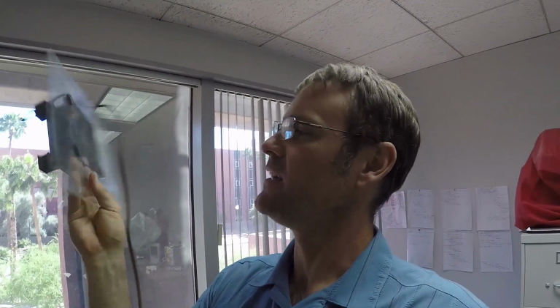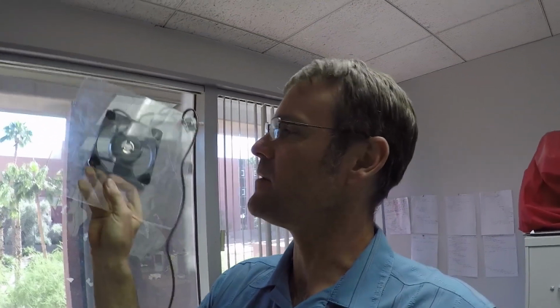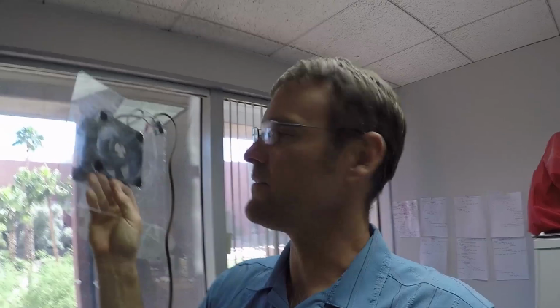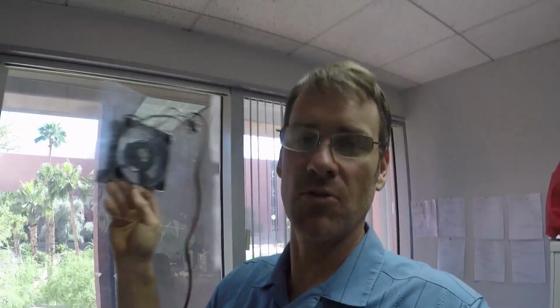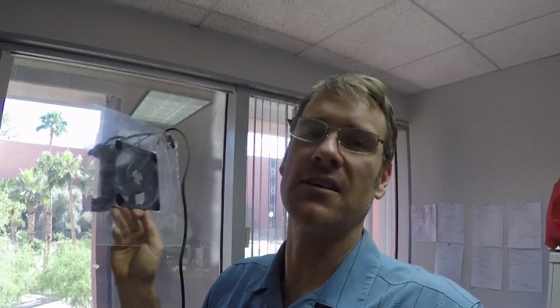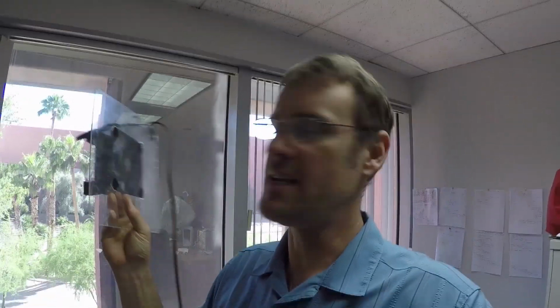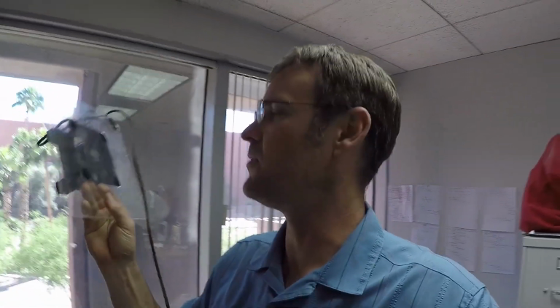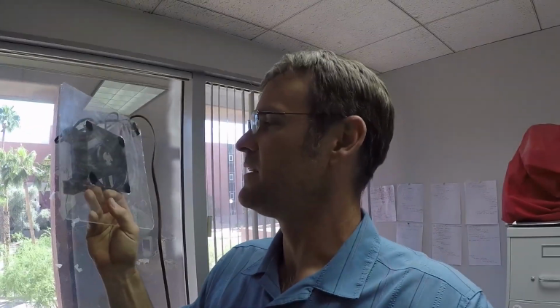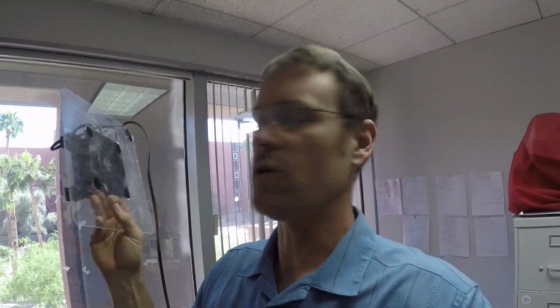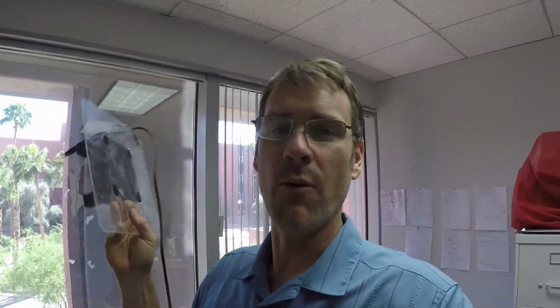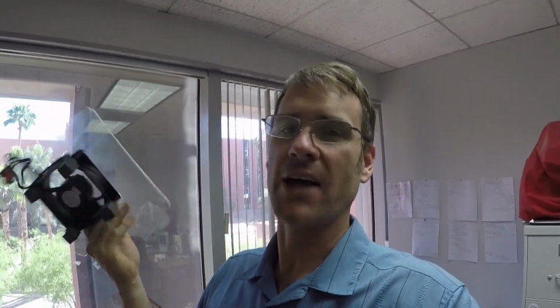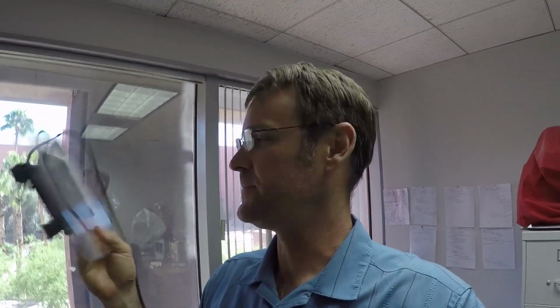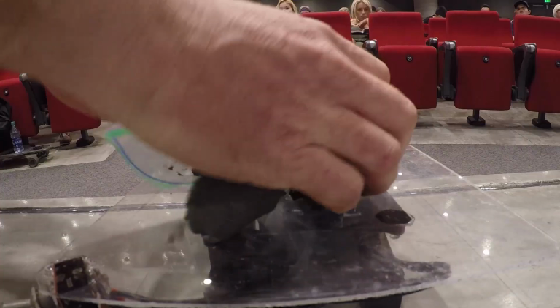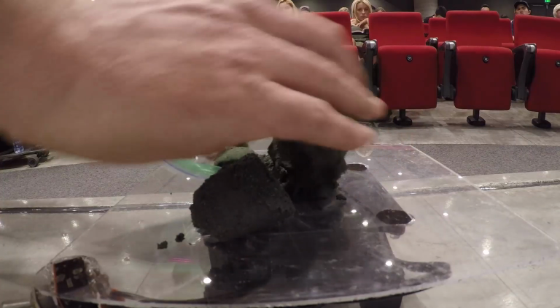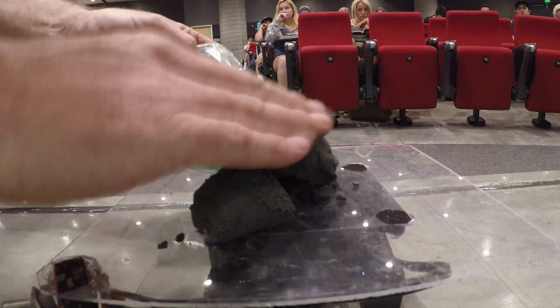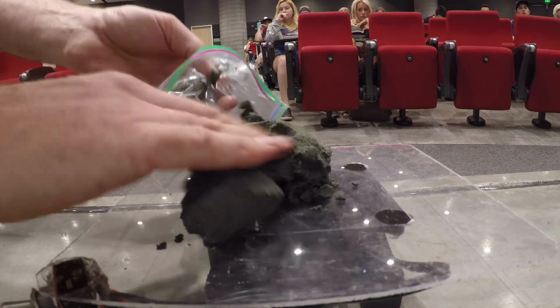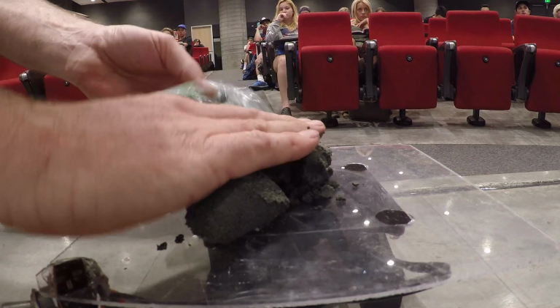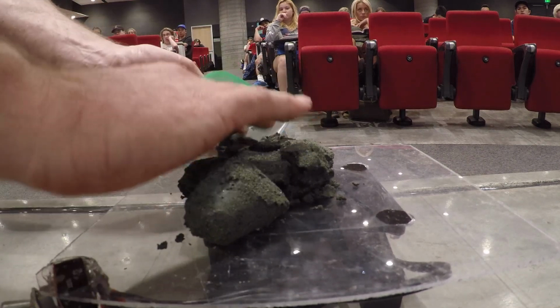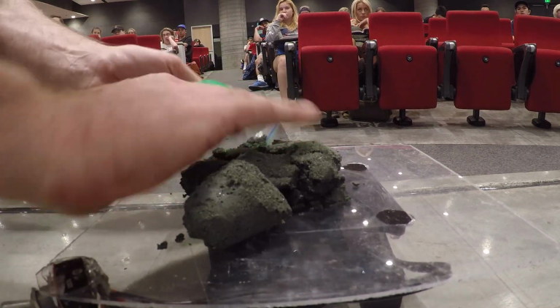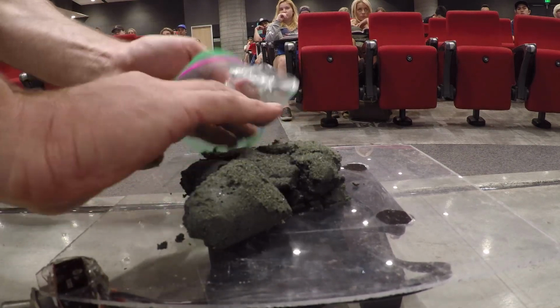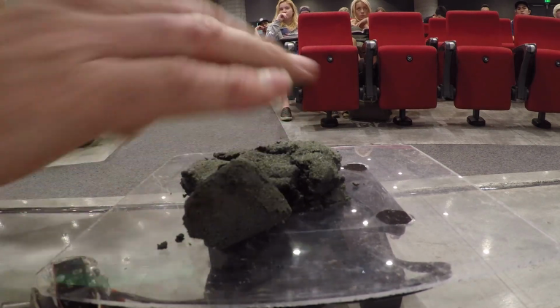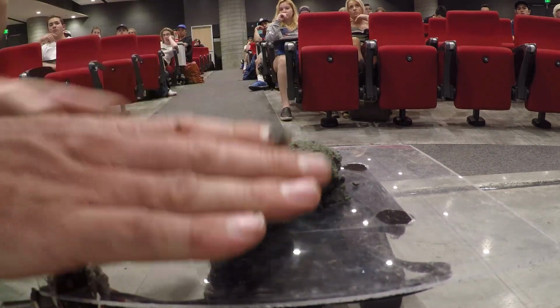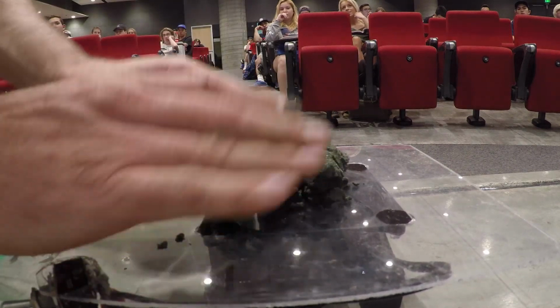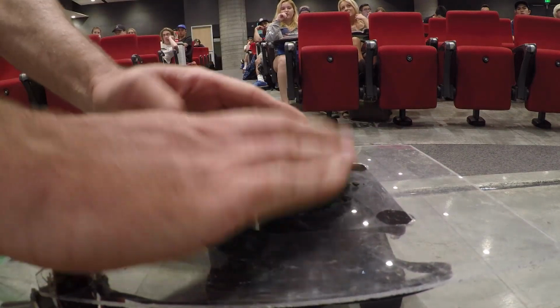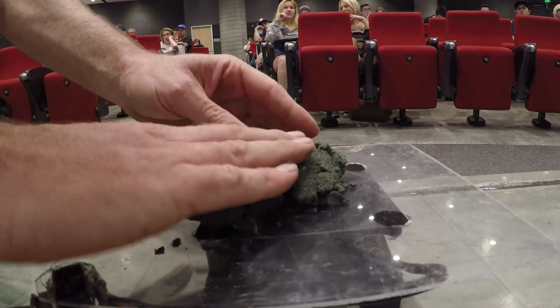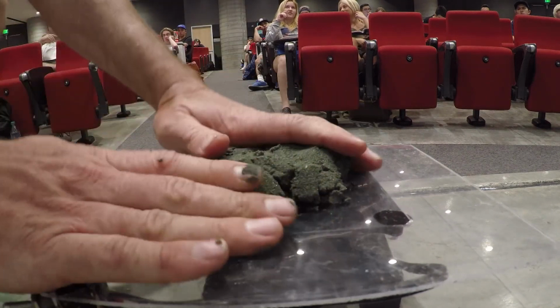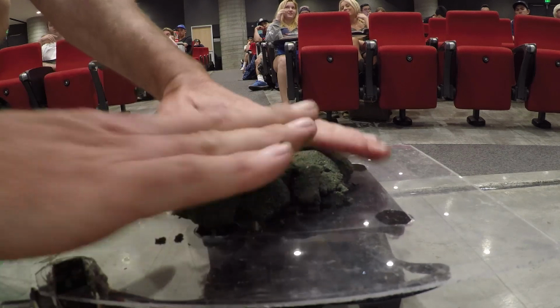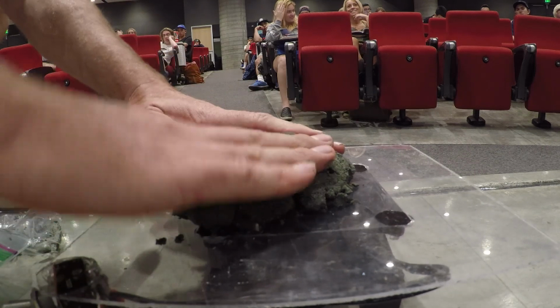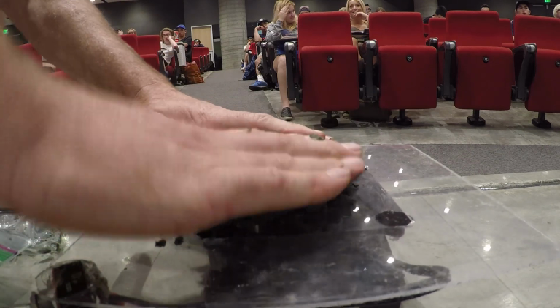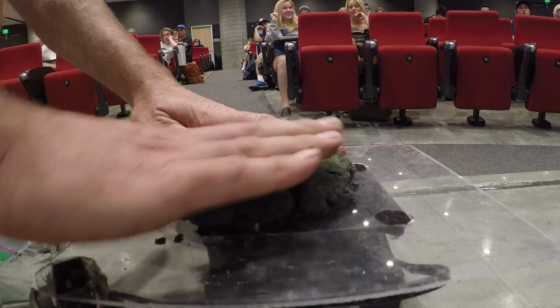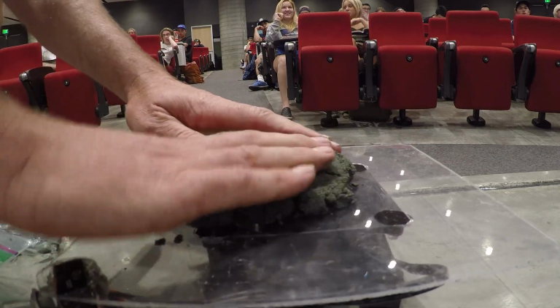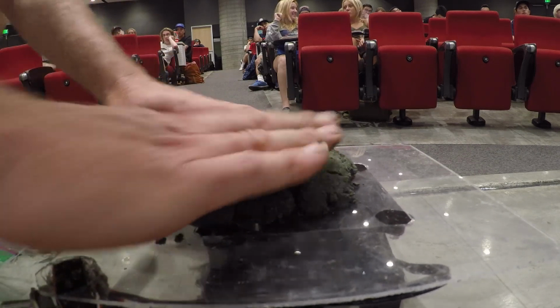I'm gonna see if this works as a class demo to show liquefaction. This is our unconsolidated wet lake bed. Can everybody see that all right?